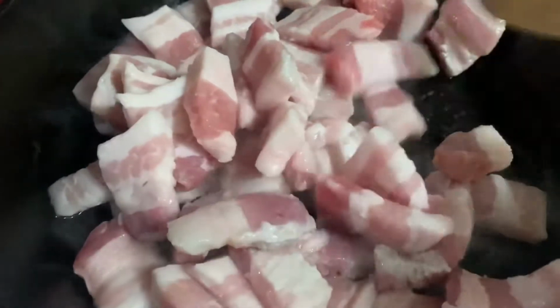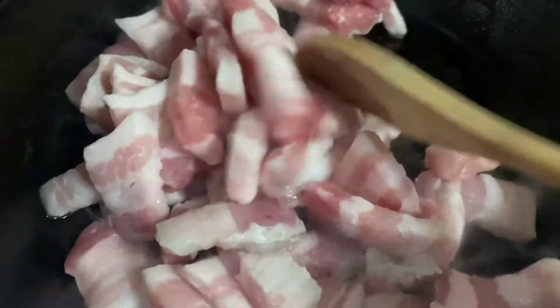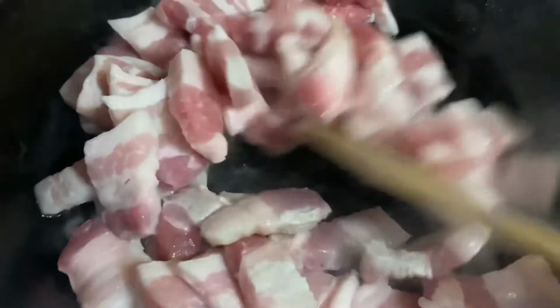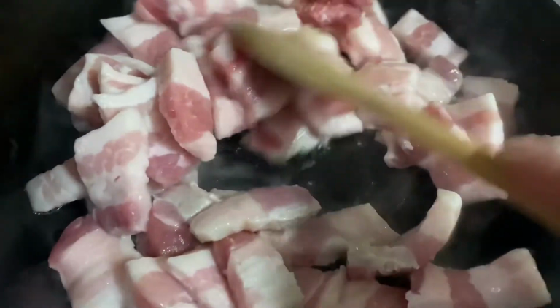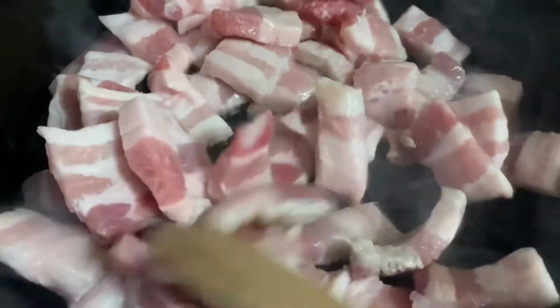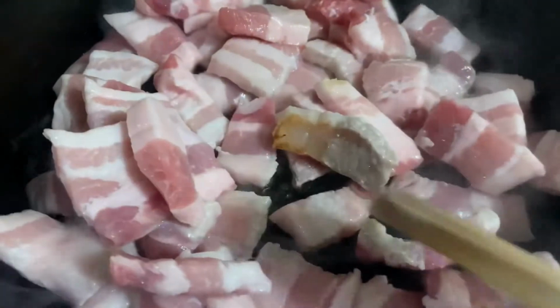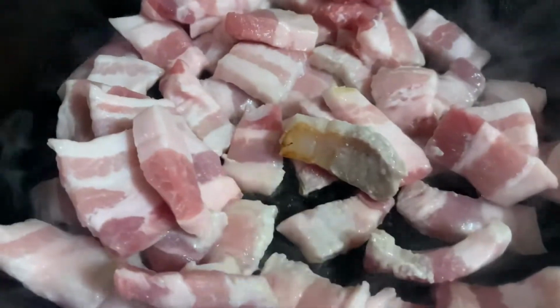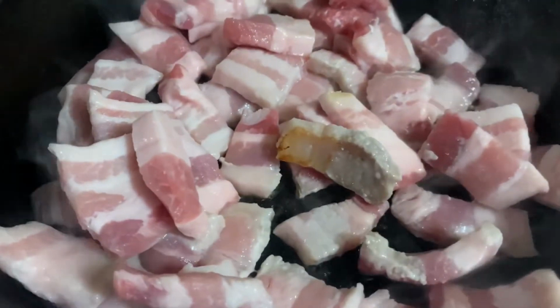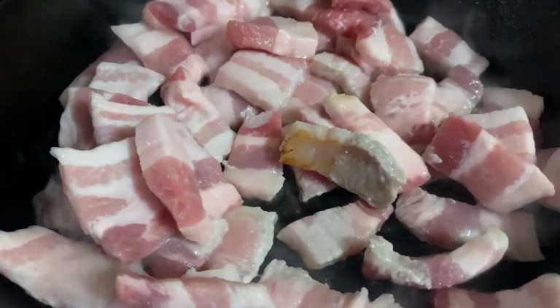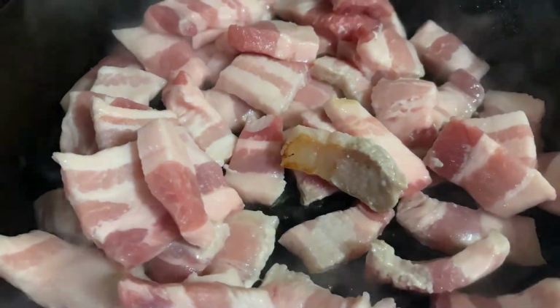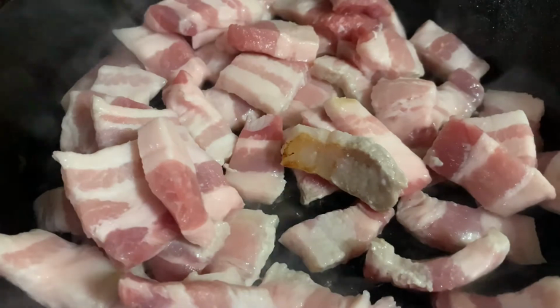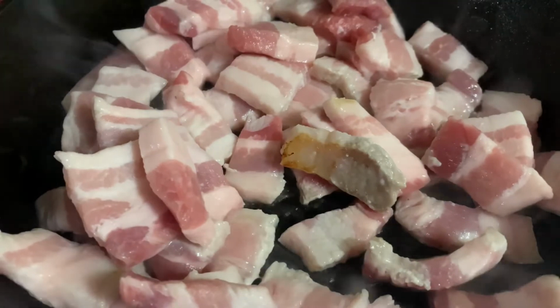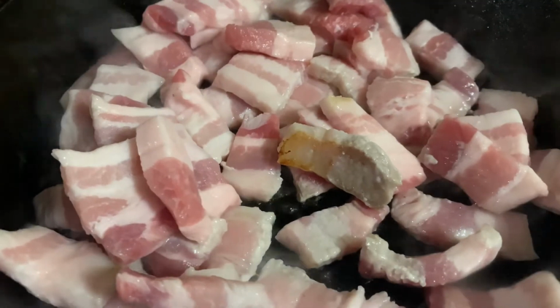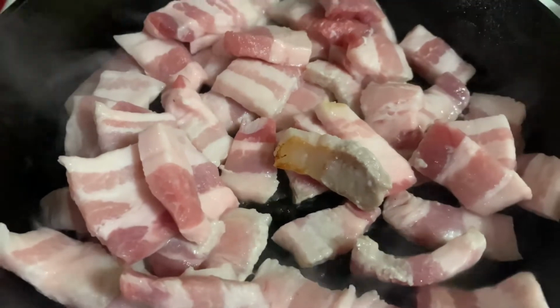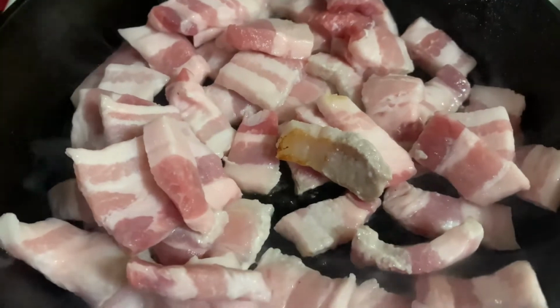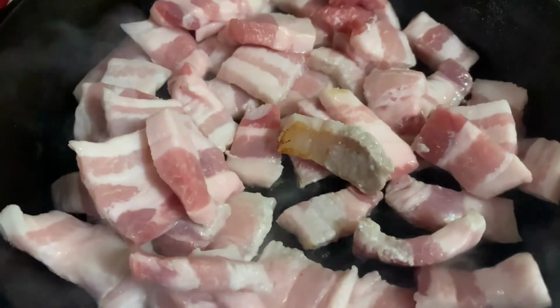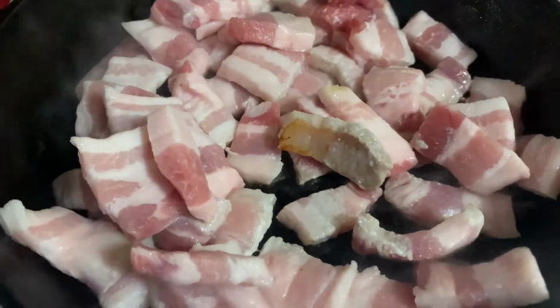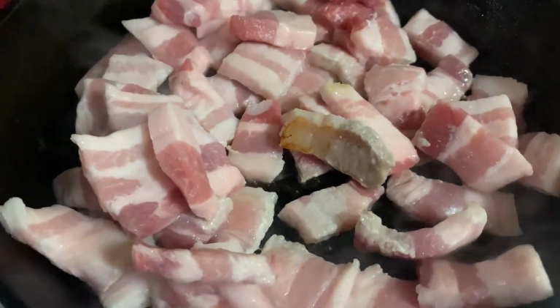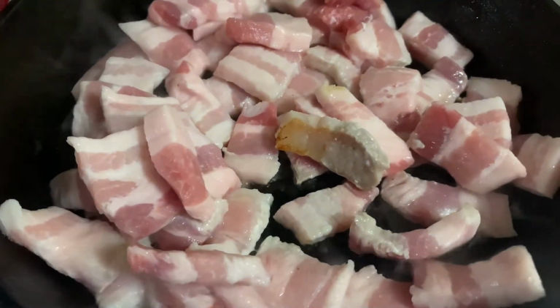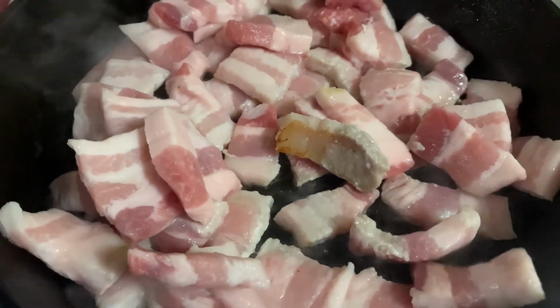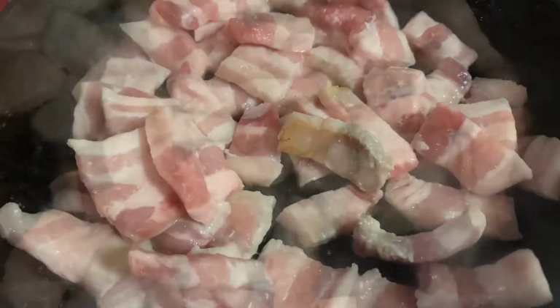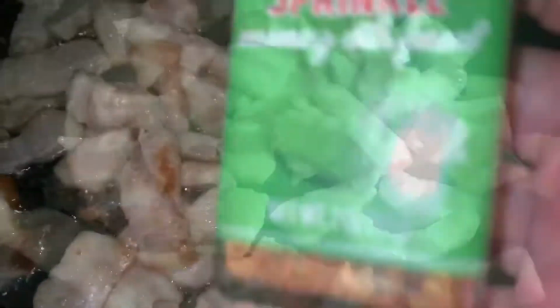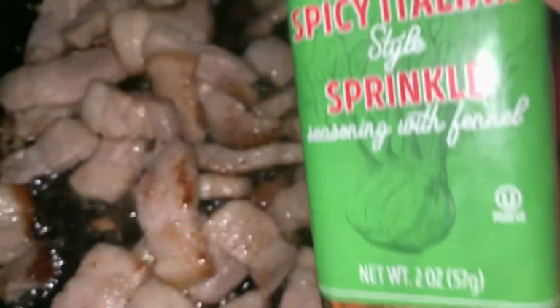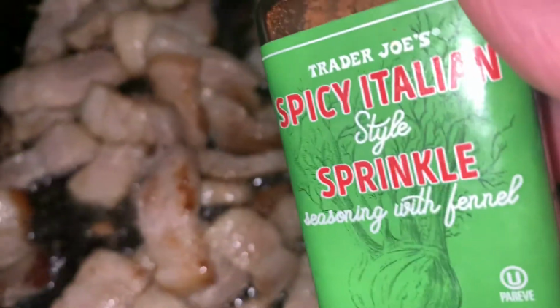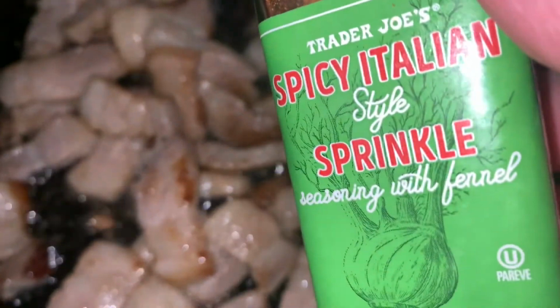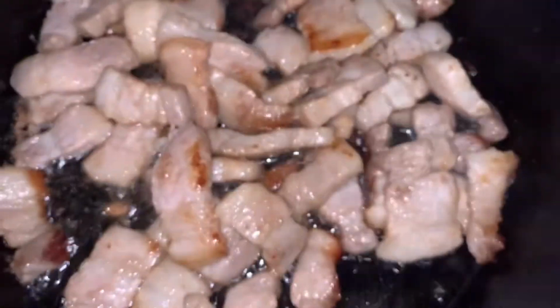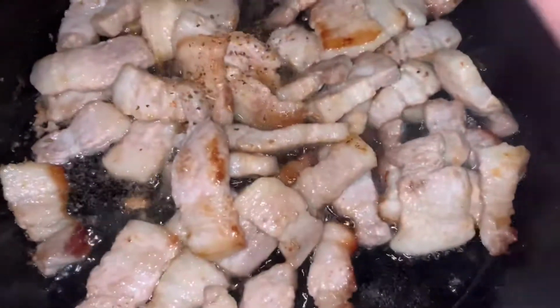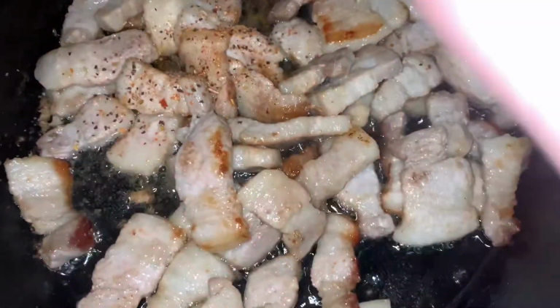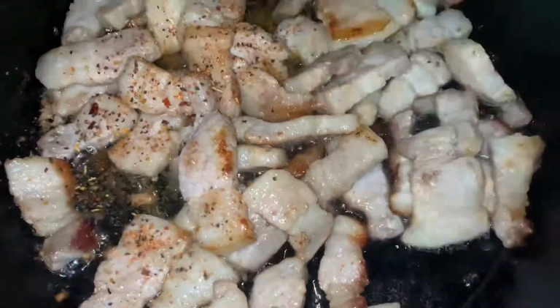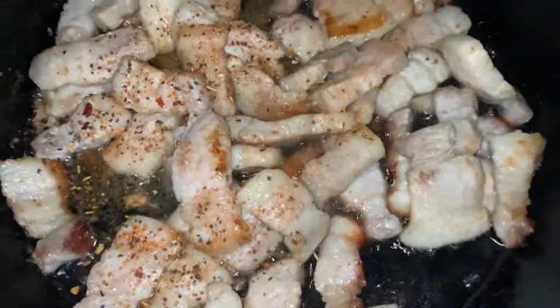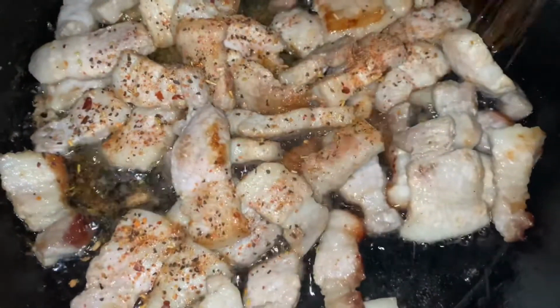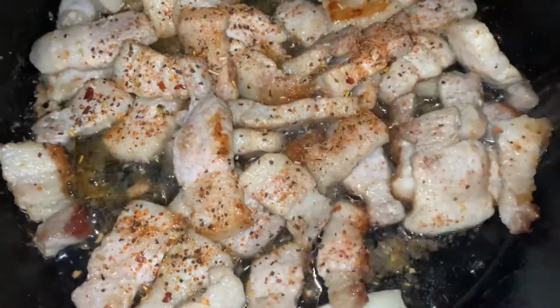This pork belly is much fattier than bacon, so I'm browning it here. If you're not familiar with pork belly or prefer to use bacon, it would be a great substitute. I added in some spicy Italian seasoning from Trader Joe's.